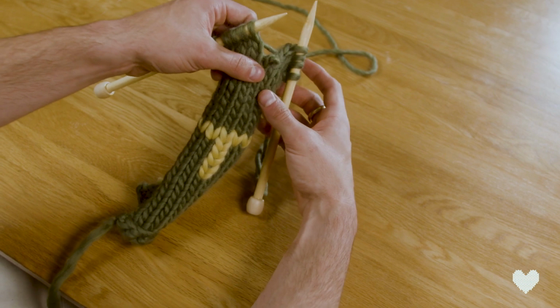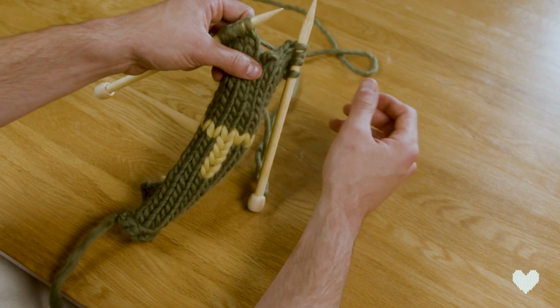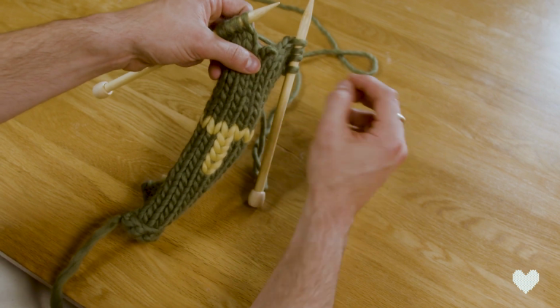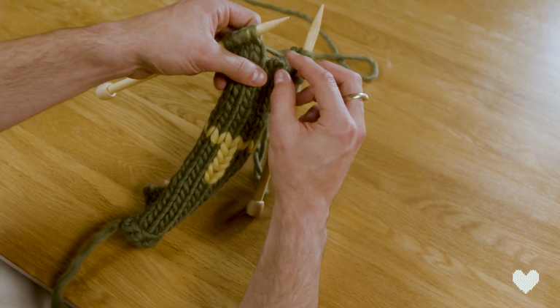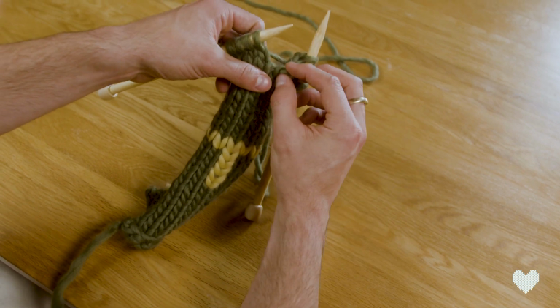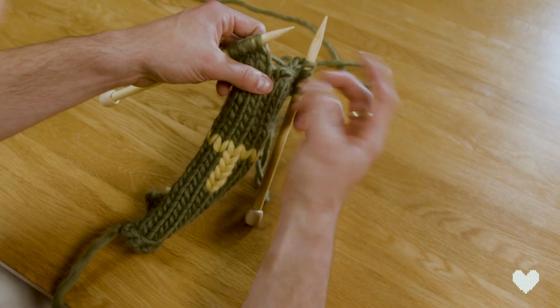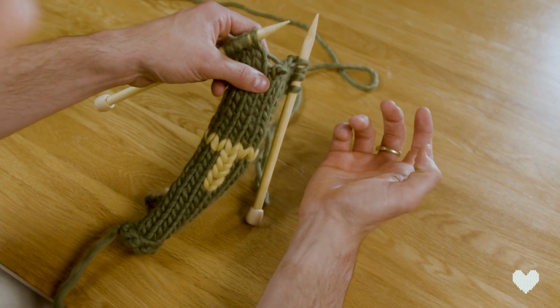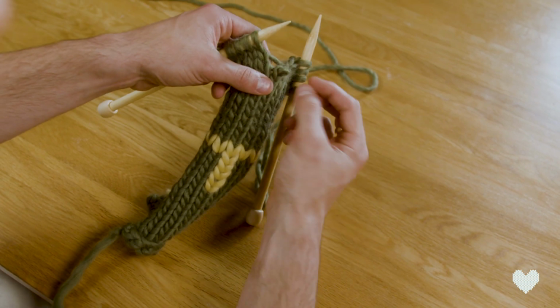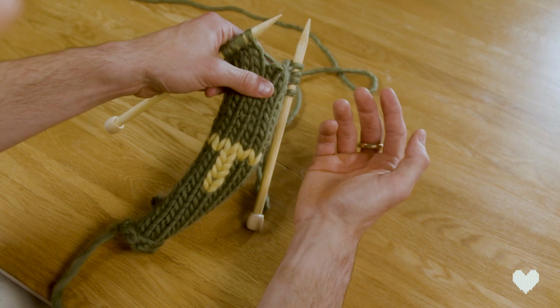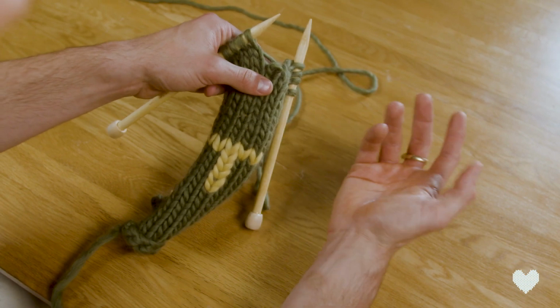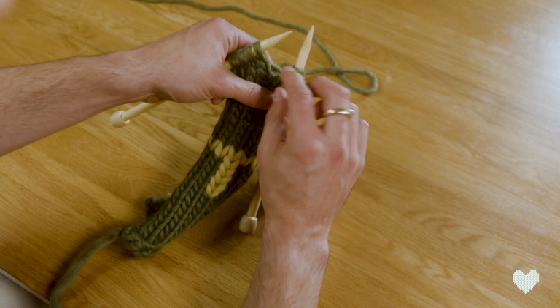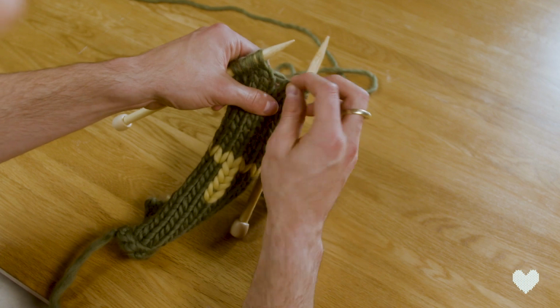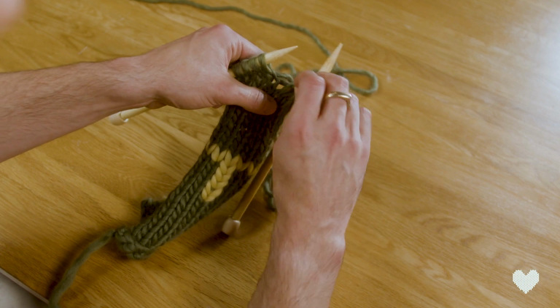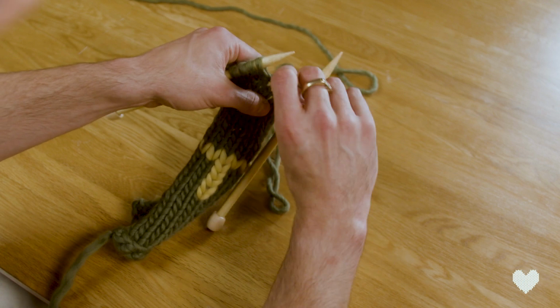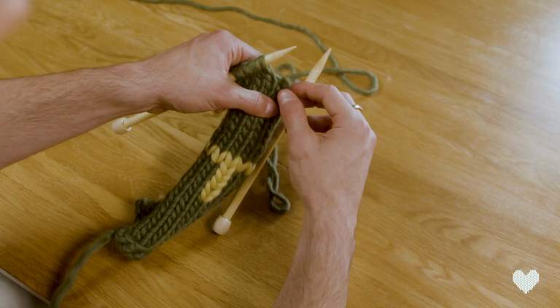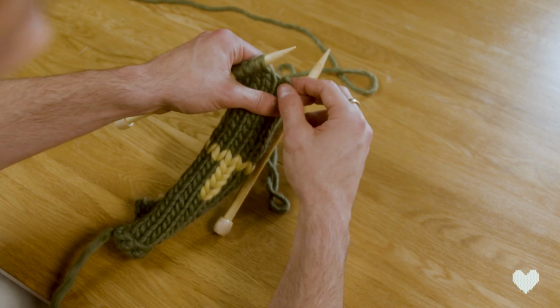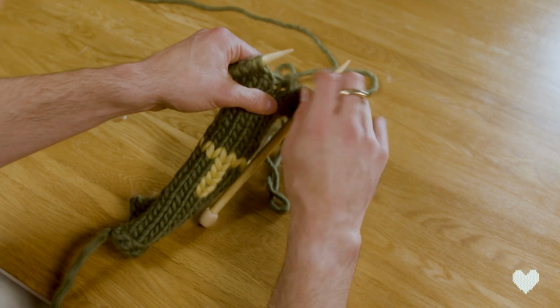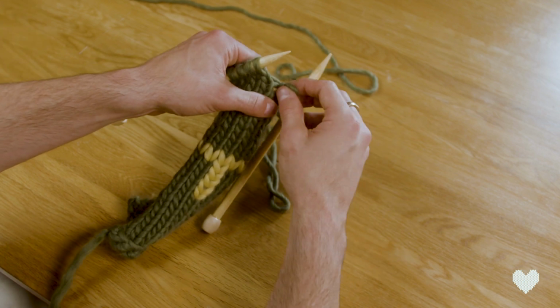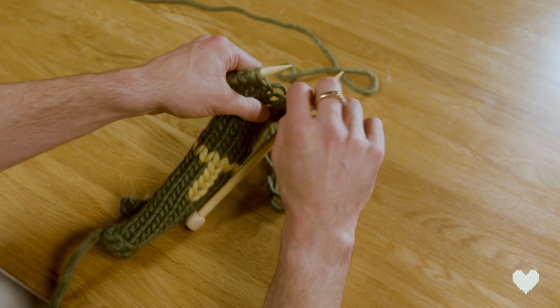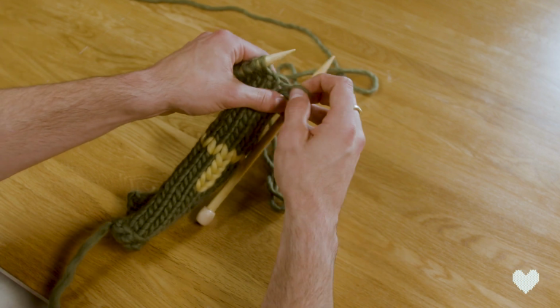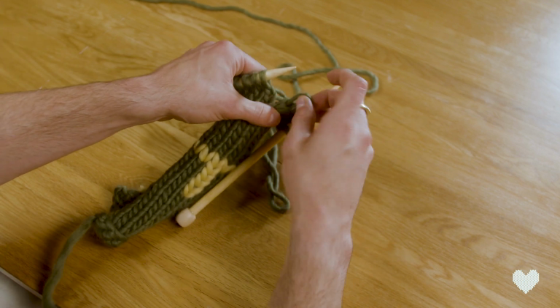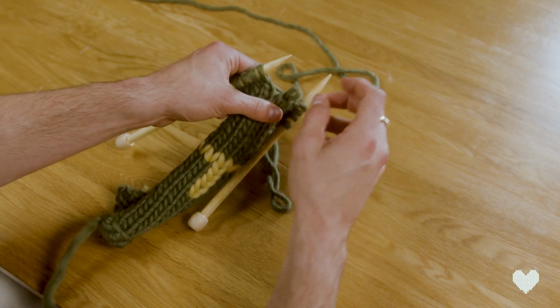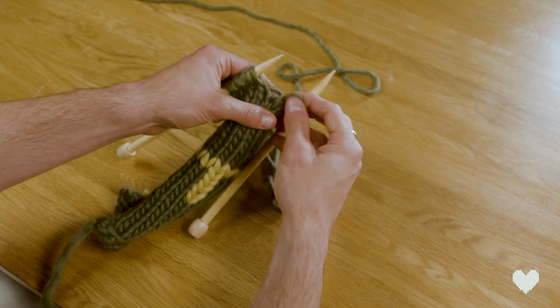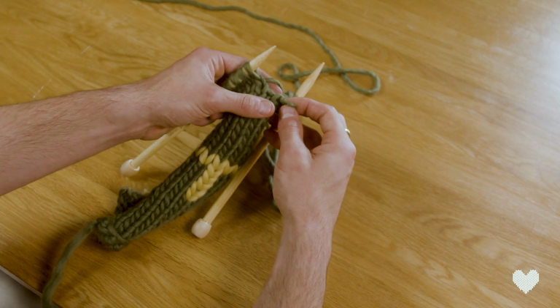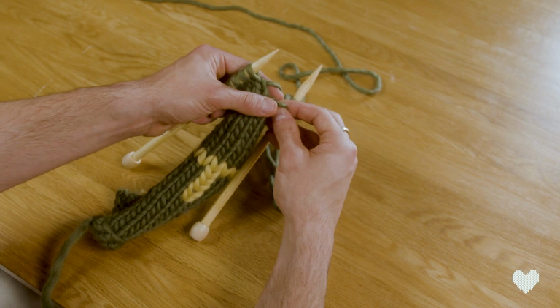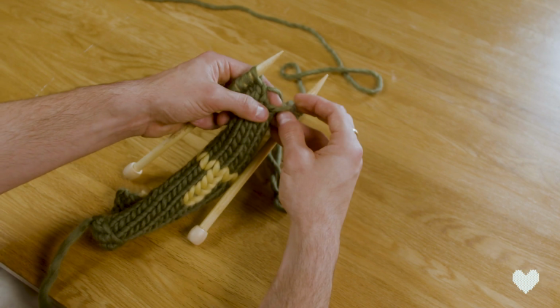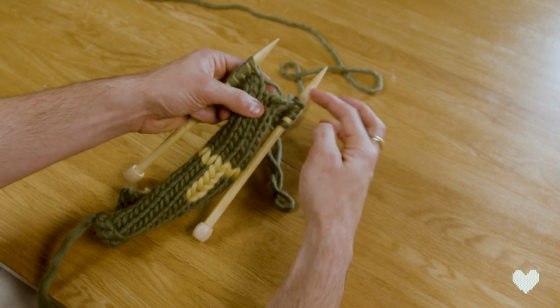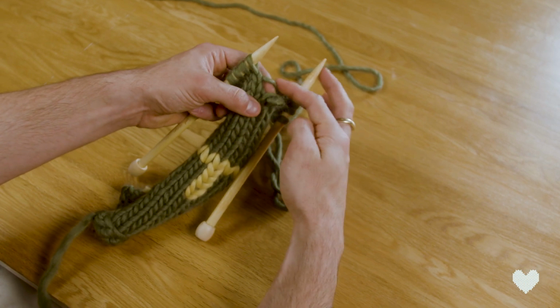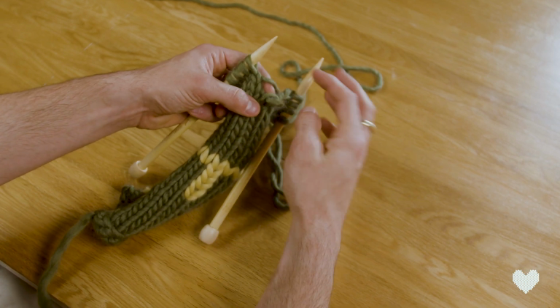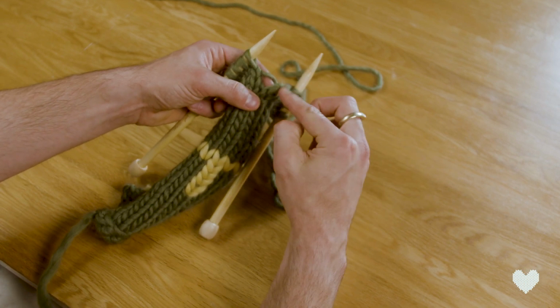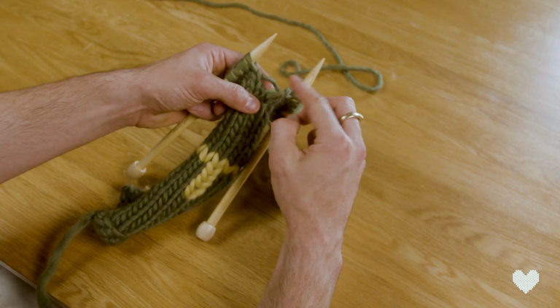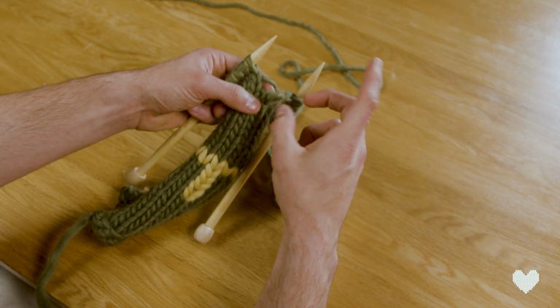What we have to do in order to fix that — you can use a crochet hook, but if you don't have a crochet hook, all you have to do is pull a little bit of slack in the stitch below, like so, and then pass this bar through that loop.